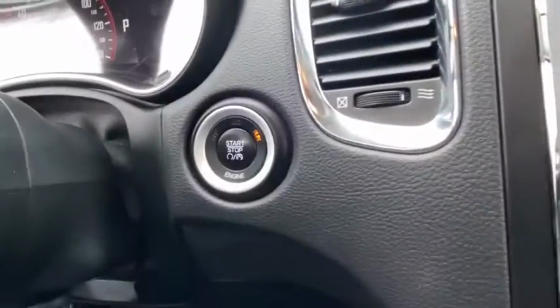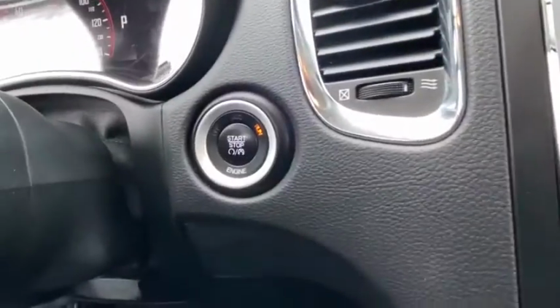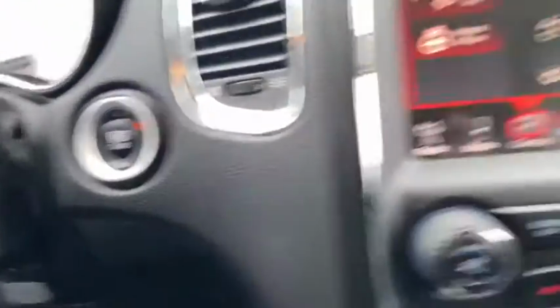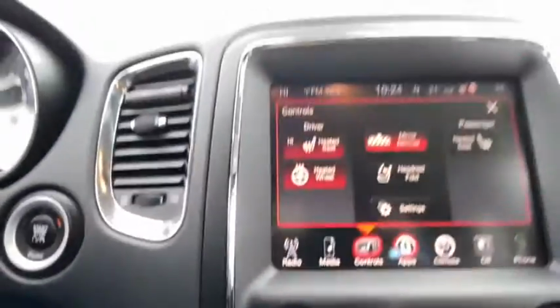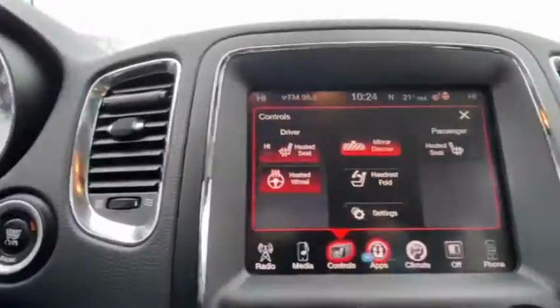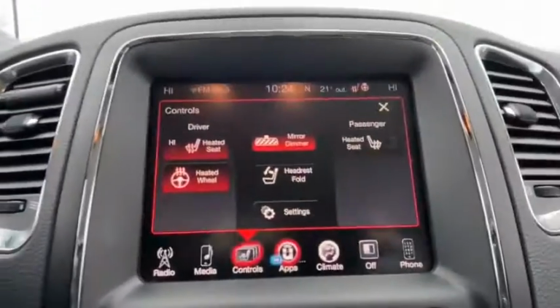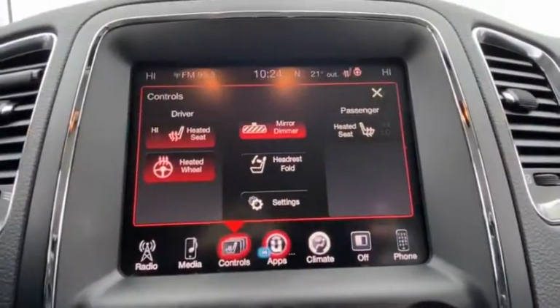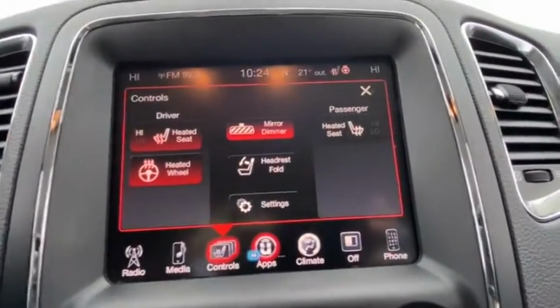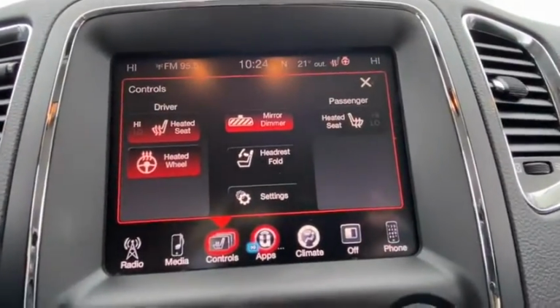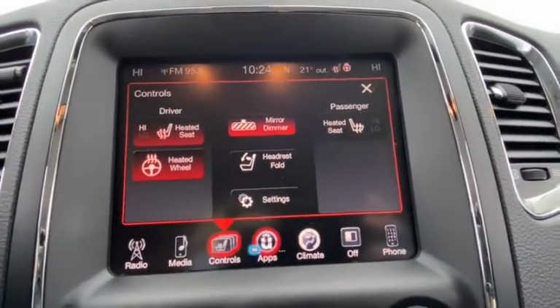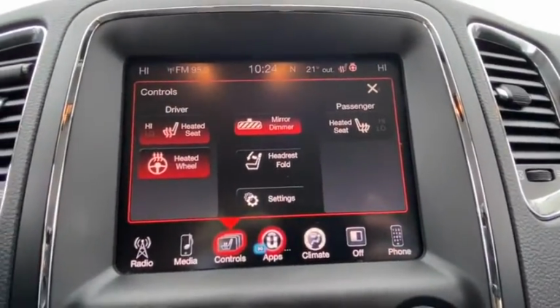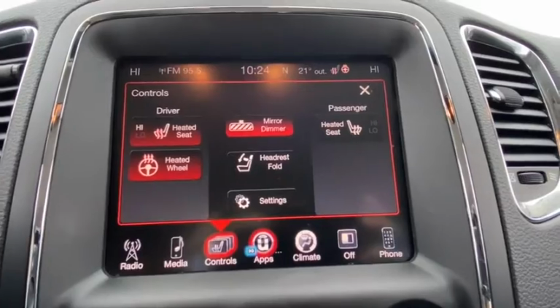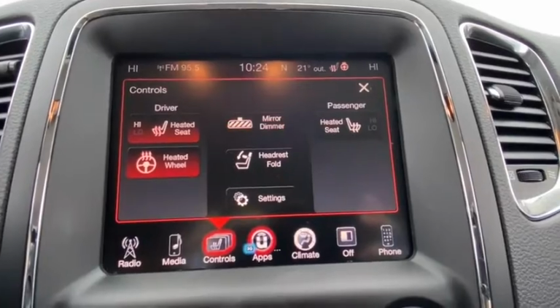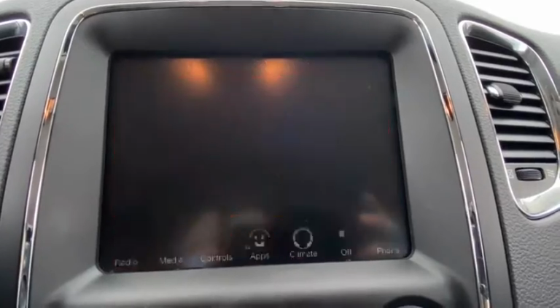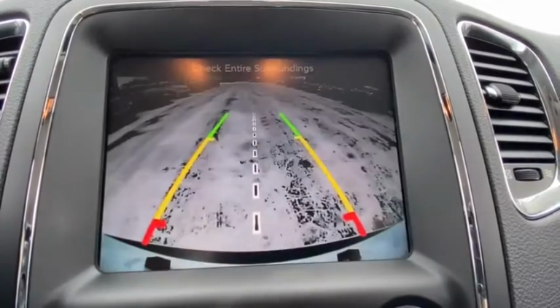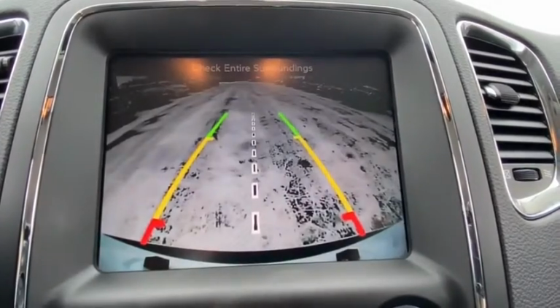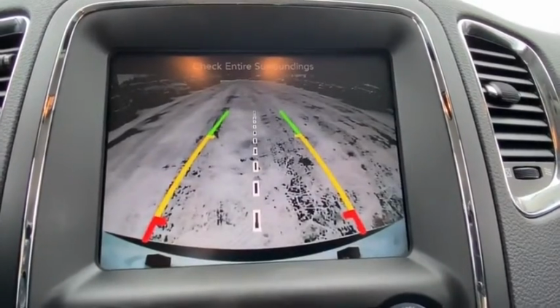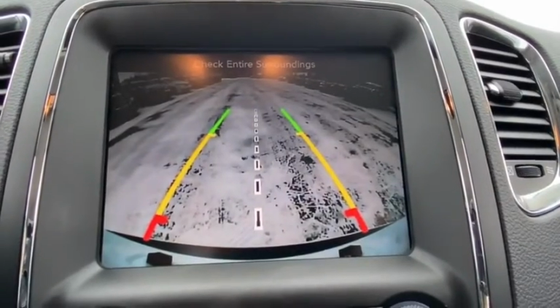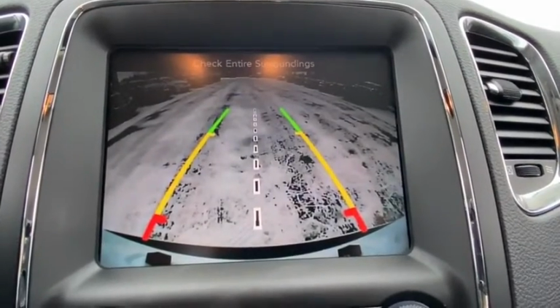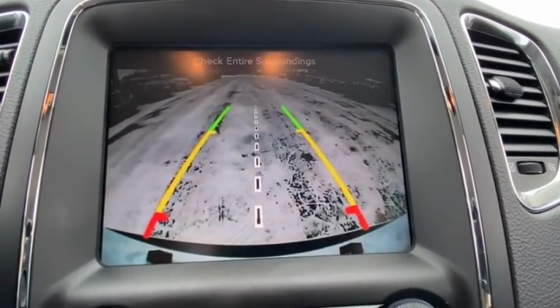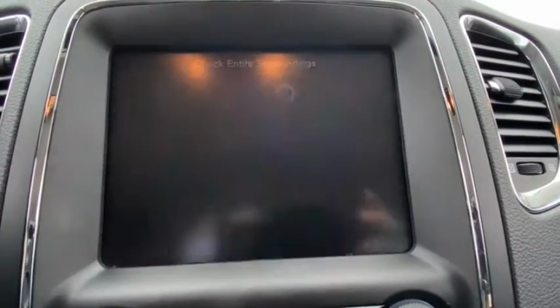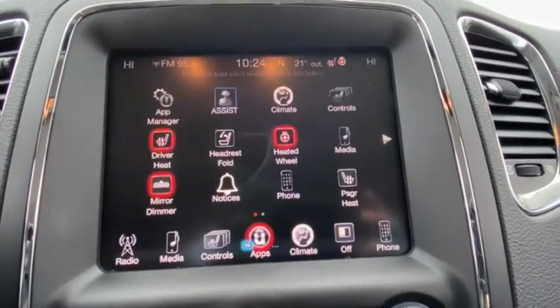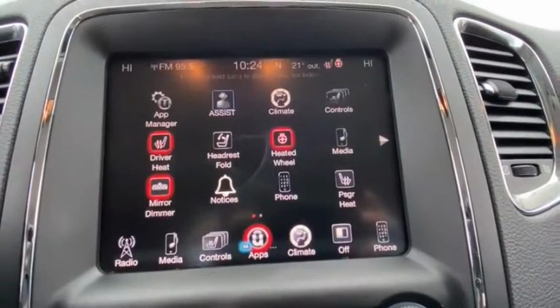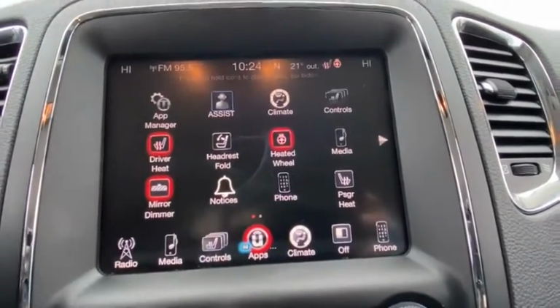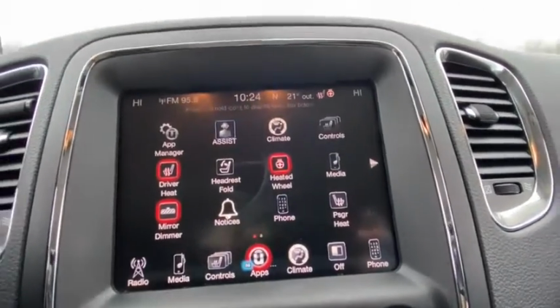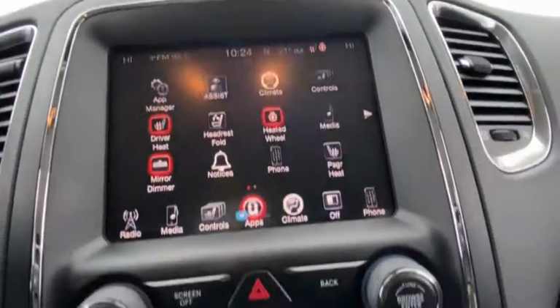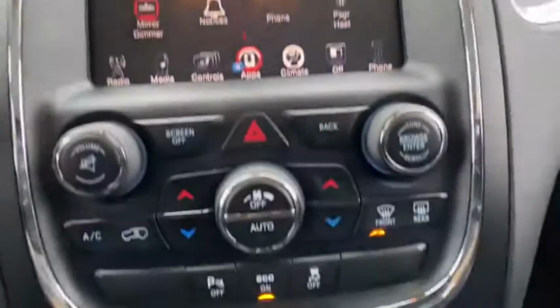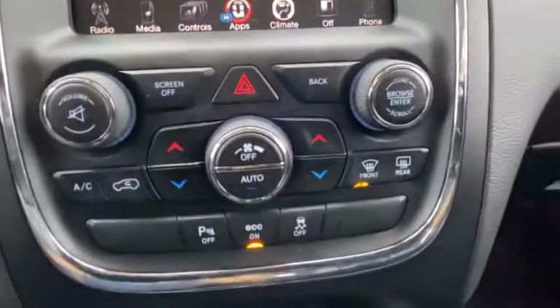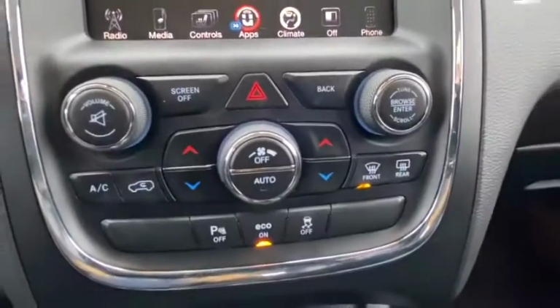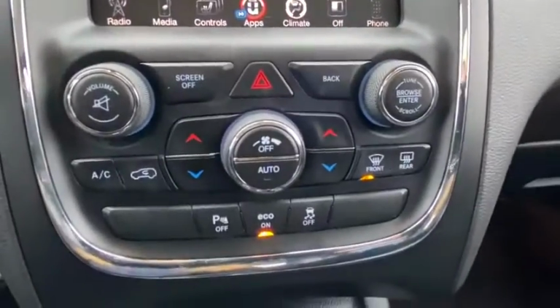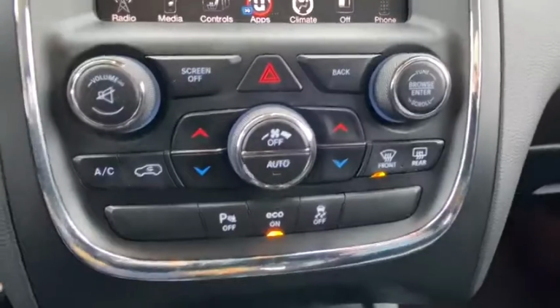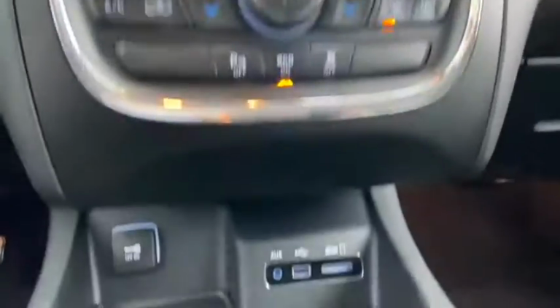Heated front seat, heated steering wheel, trip computer, power windows, rear window defroster, security system, panic alarm, overhead console.